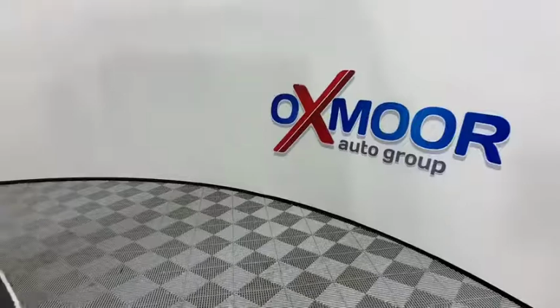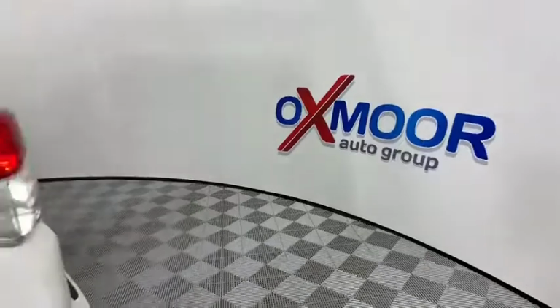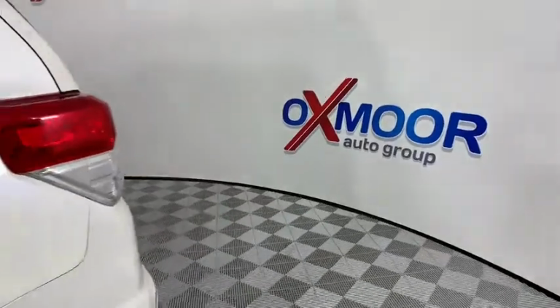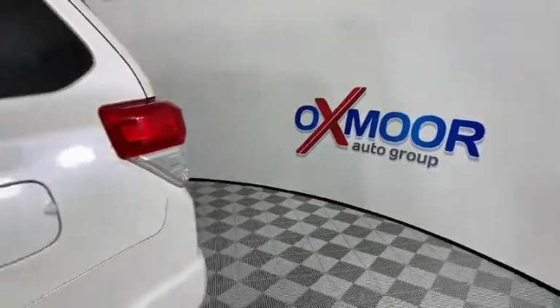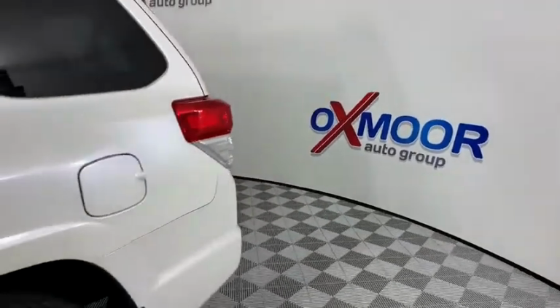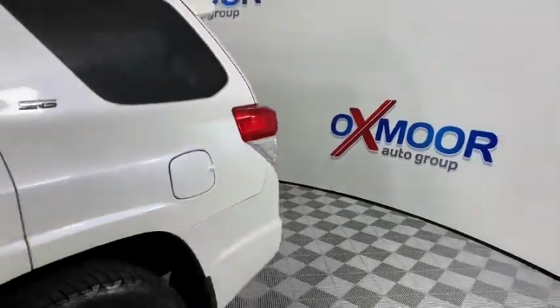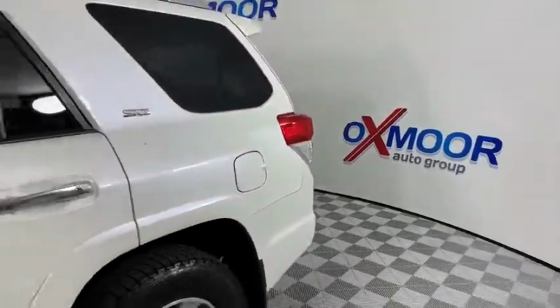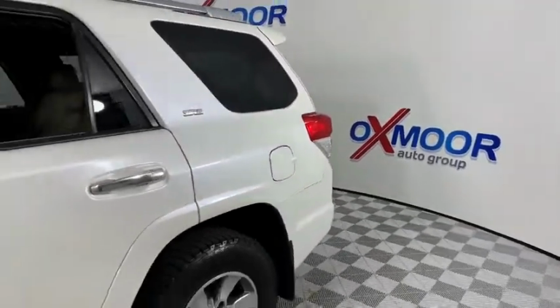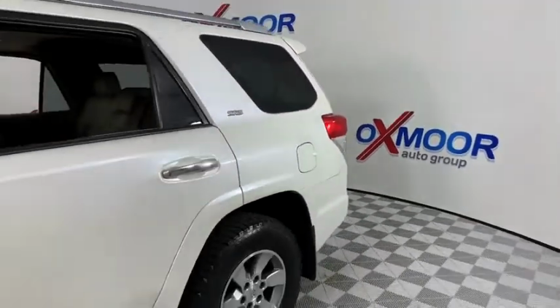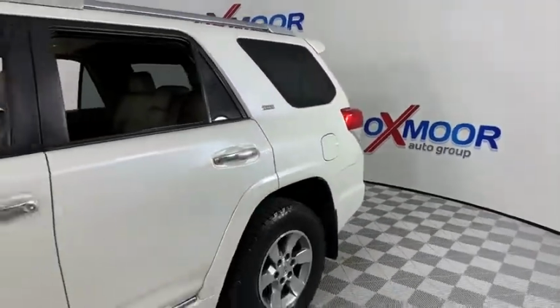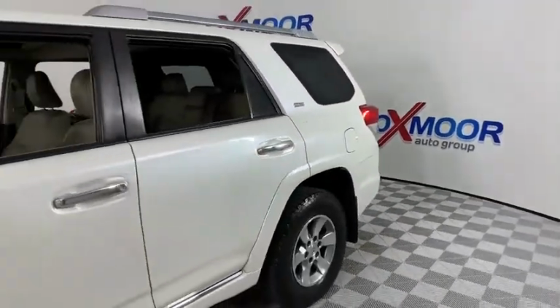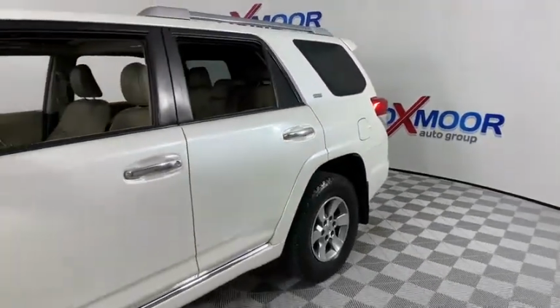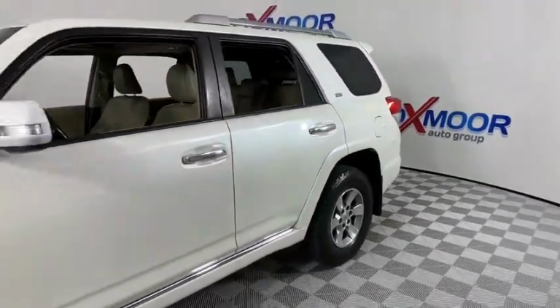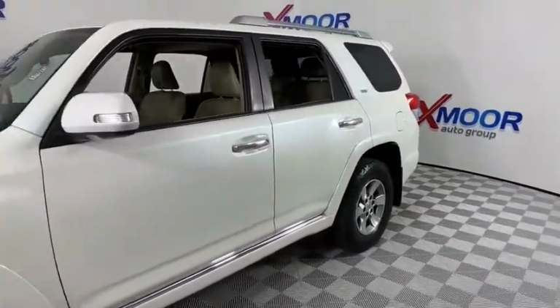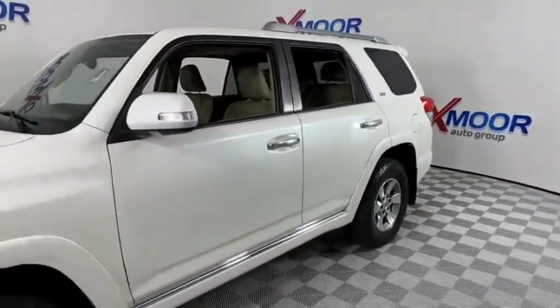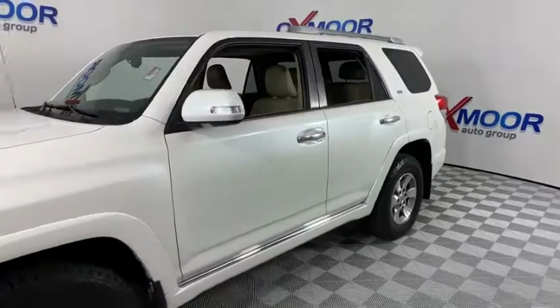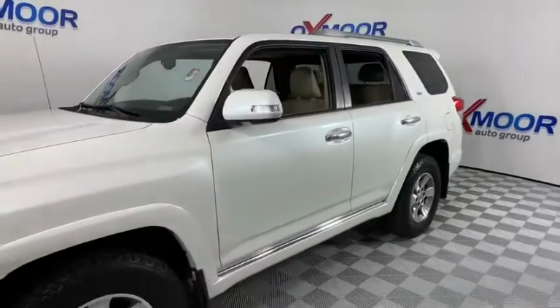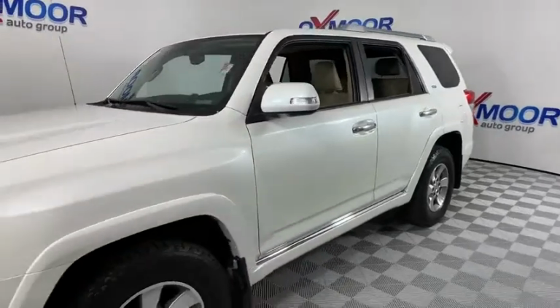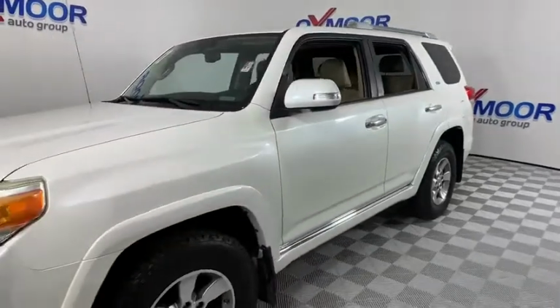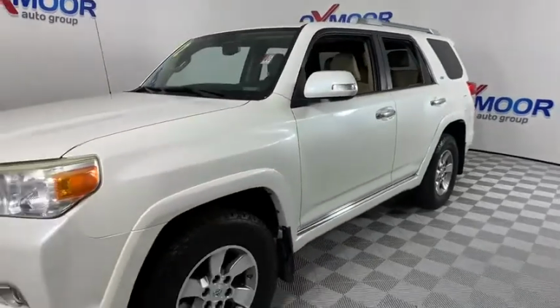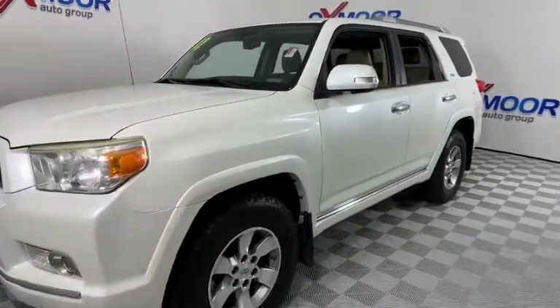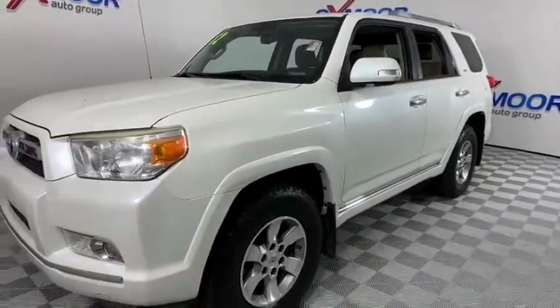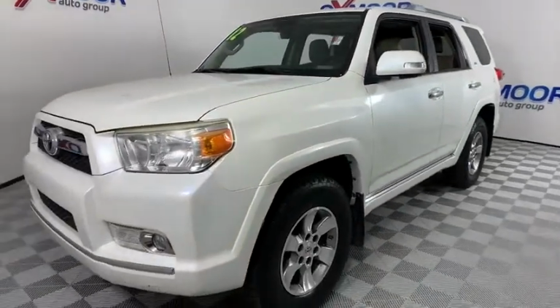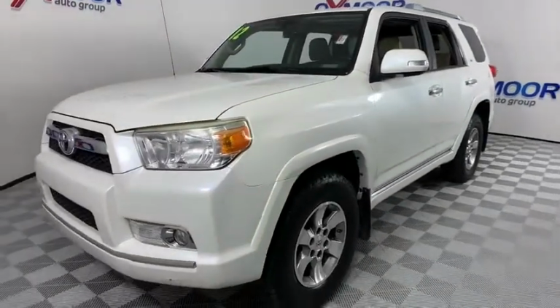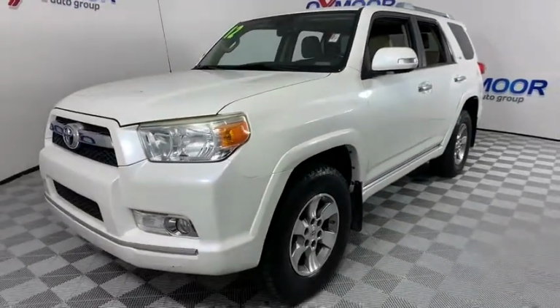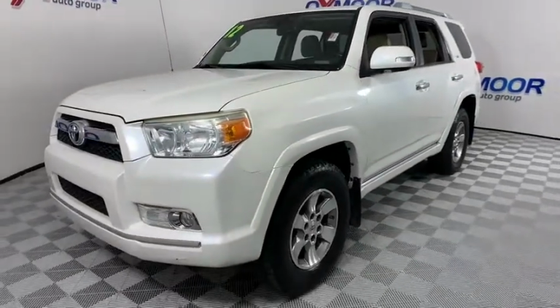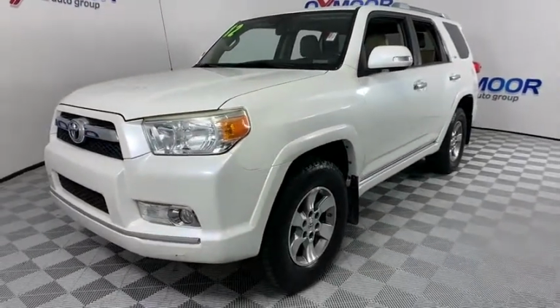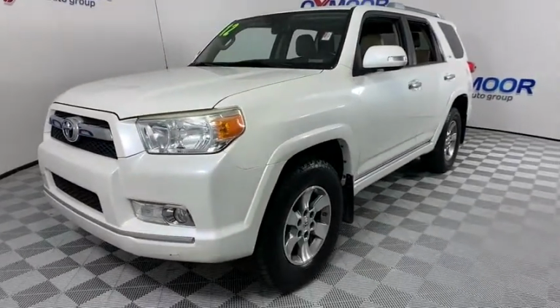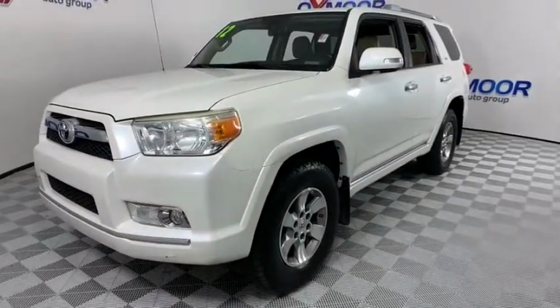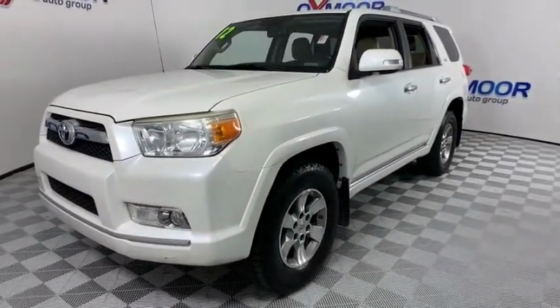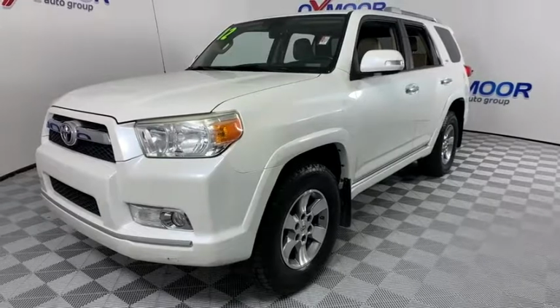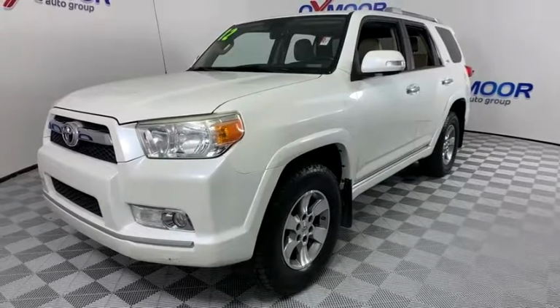We are pleased to show you the 2012 Toyota 4Runner. 4Runner durability is unbeatable. There are more 4Runners on the road today than any other mid-size SUV.